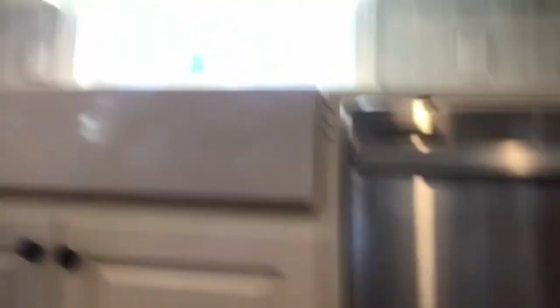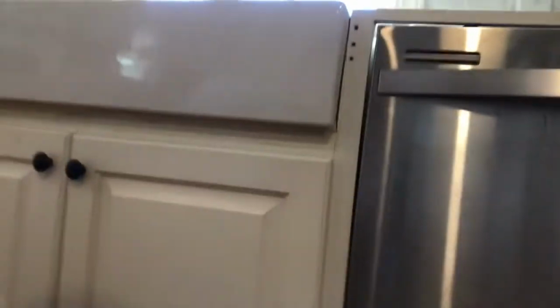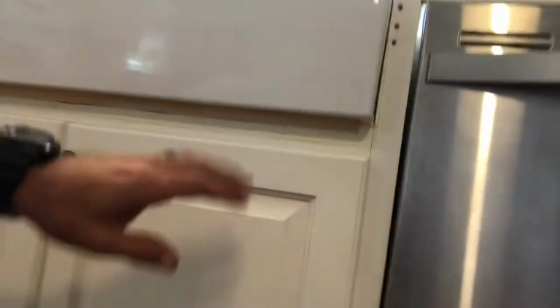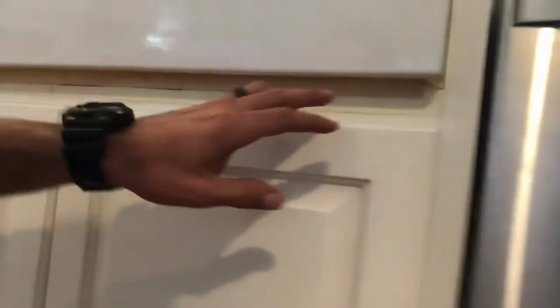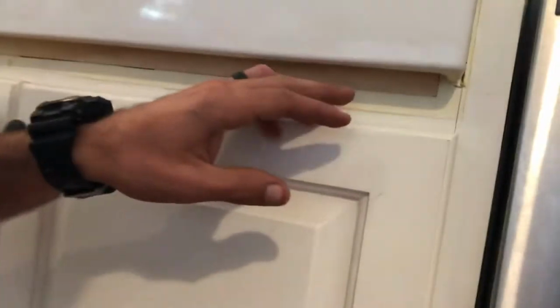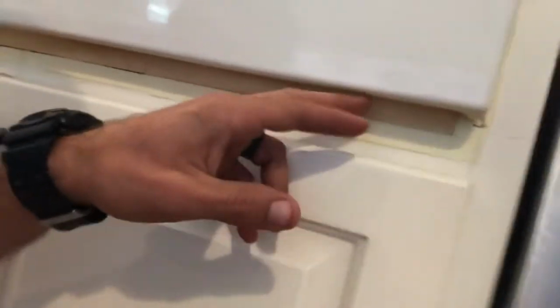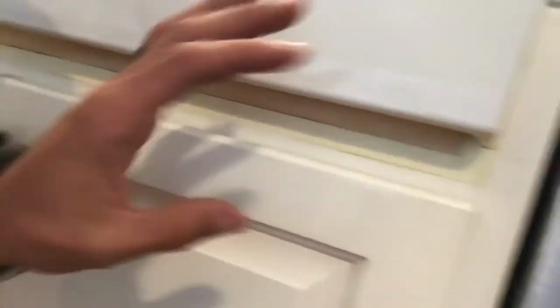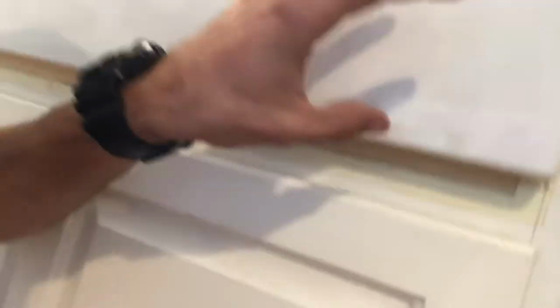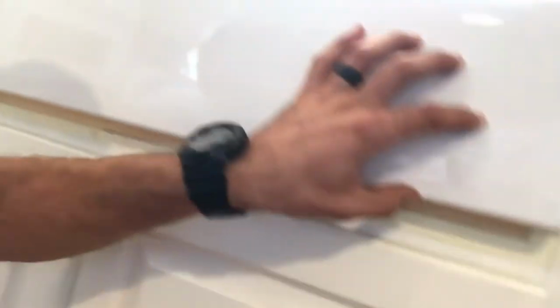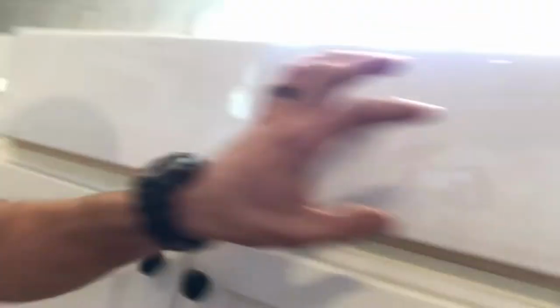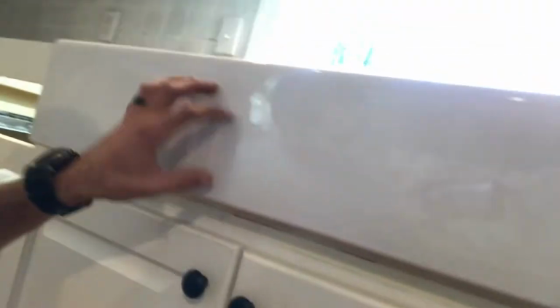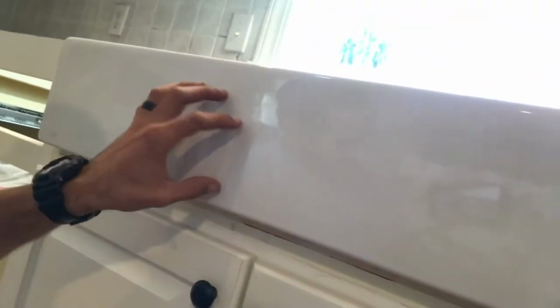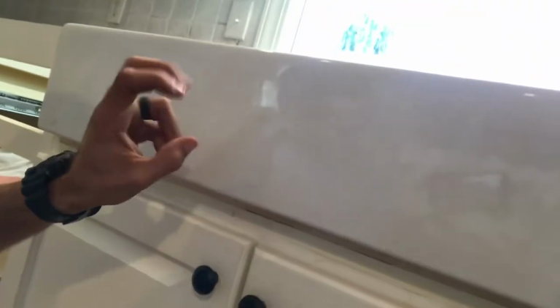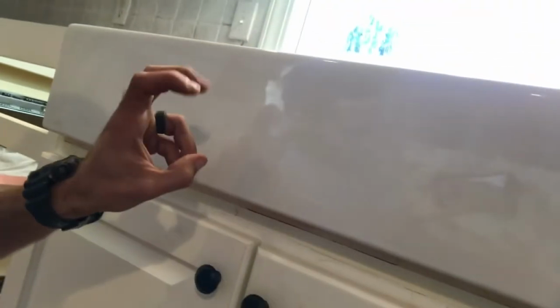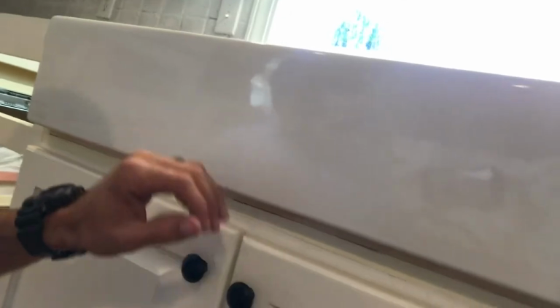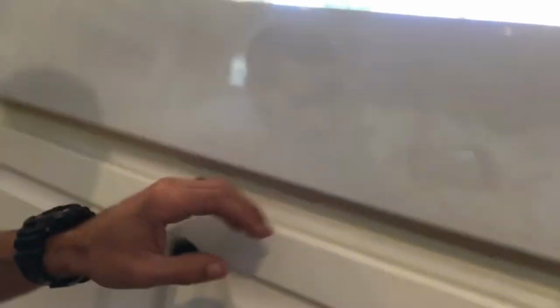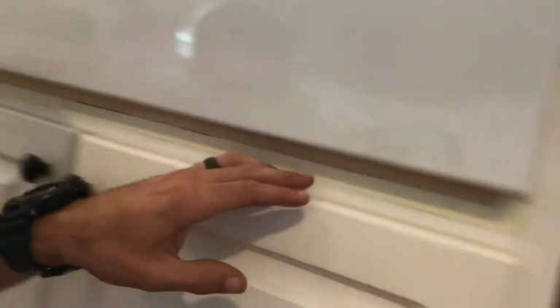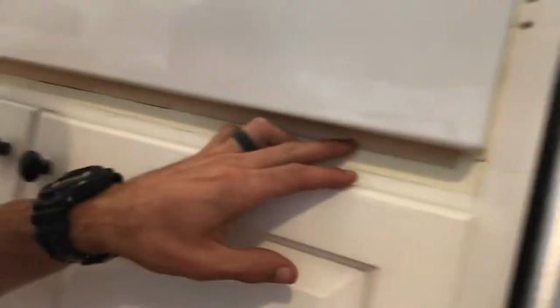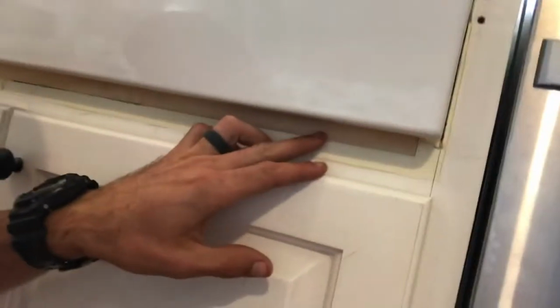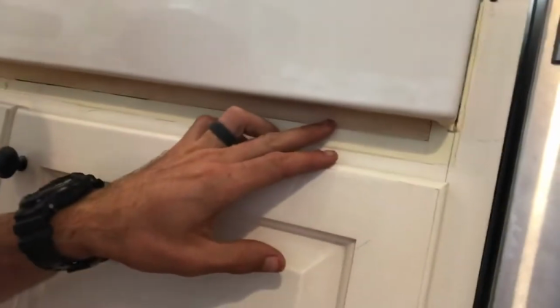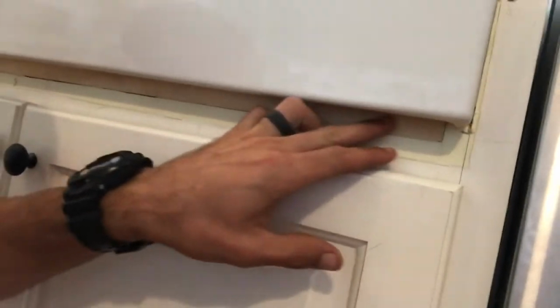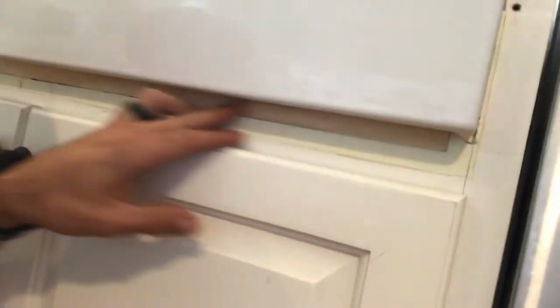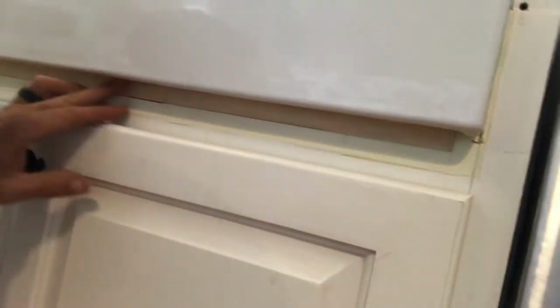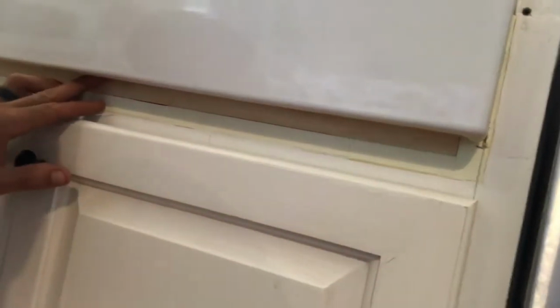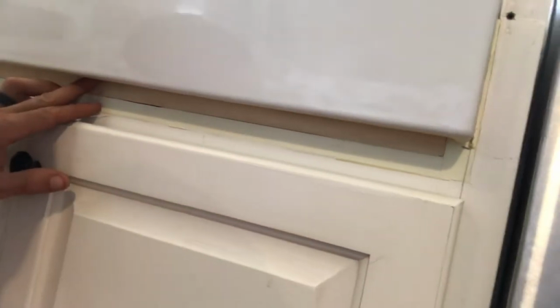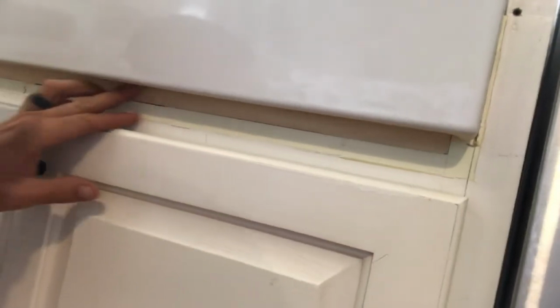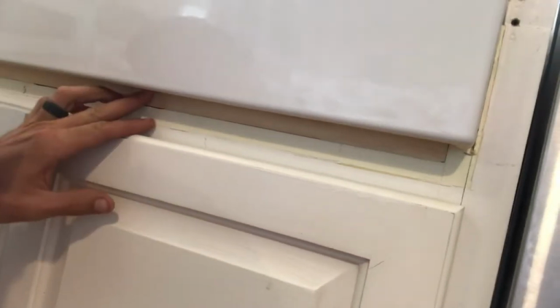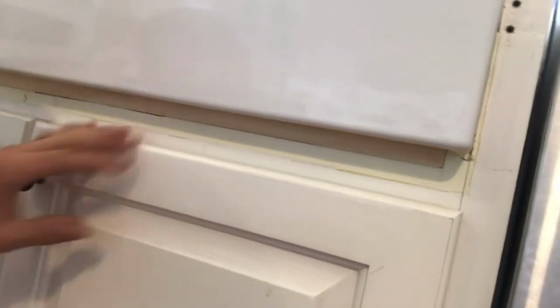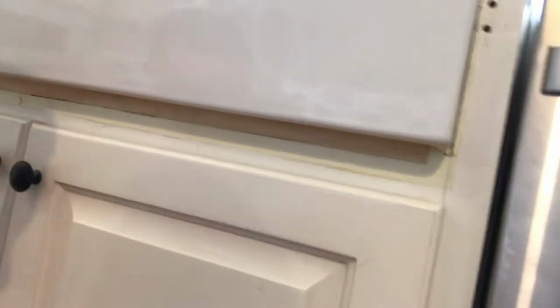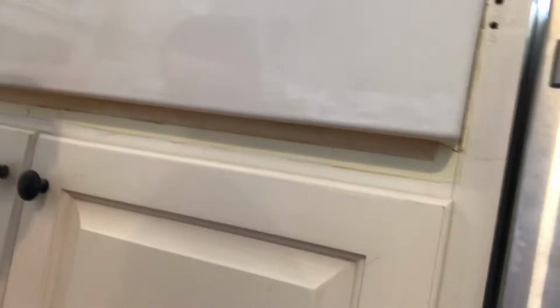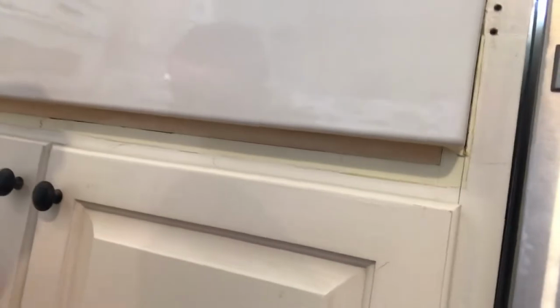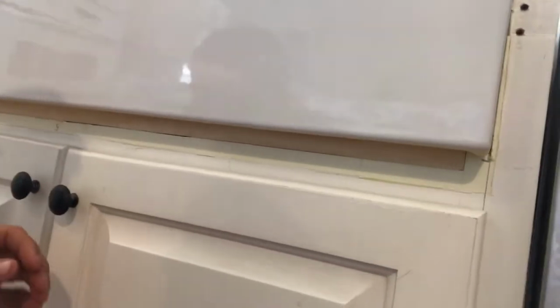One of the first things we had to do is, since these had two faux drawers on the front of them, we had to cut those out and put this little piece of cabinet grade plywood in here — that little strip.